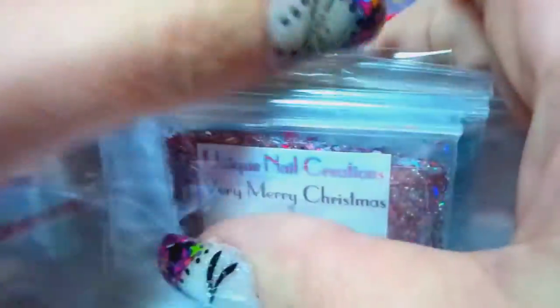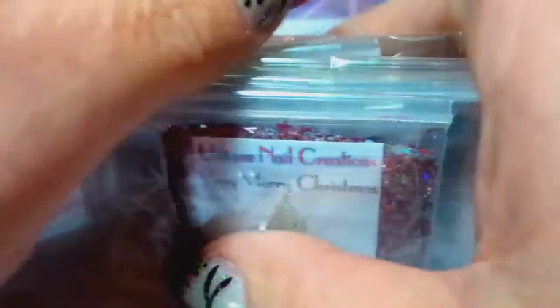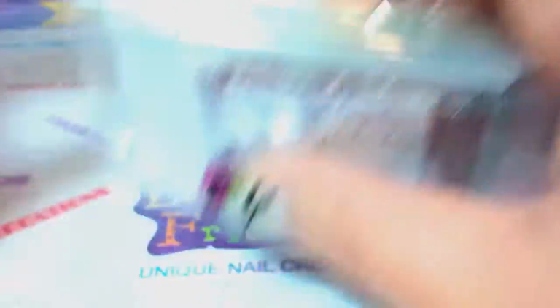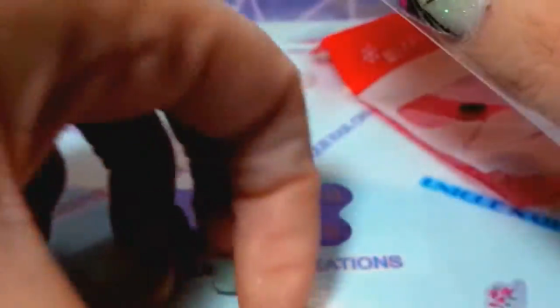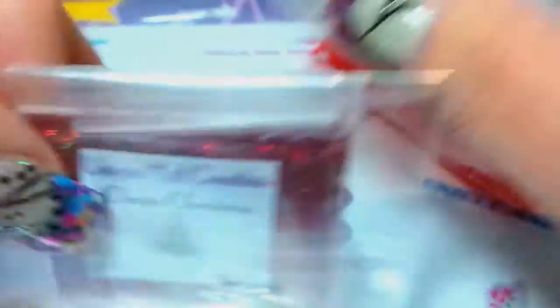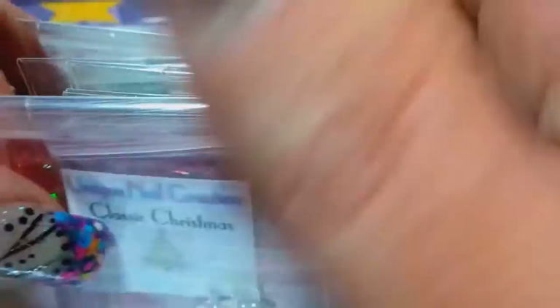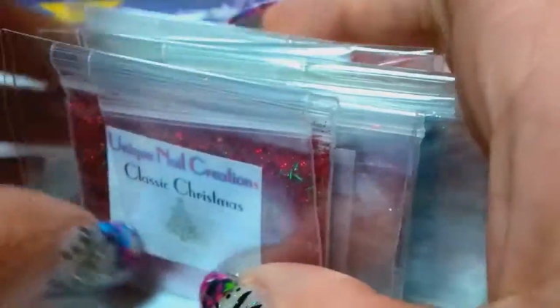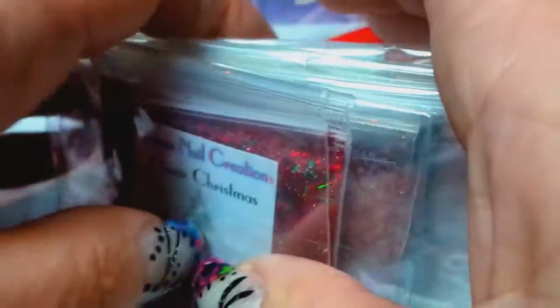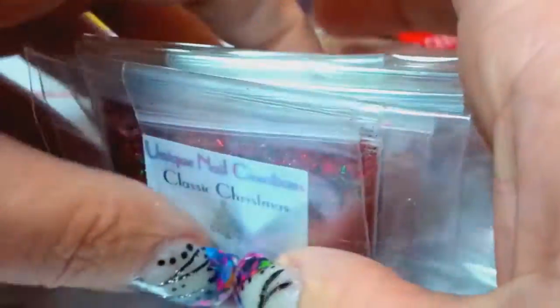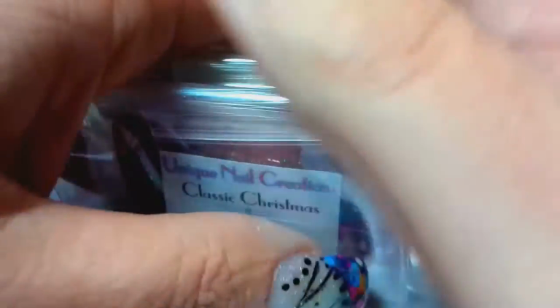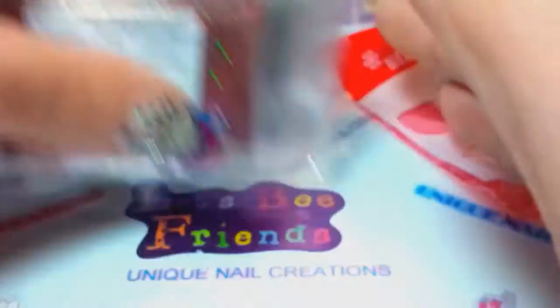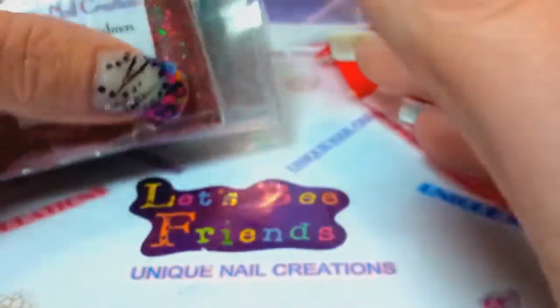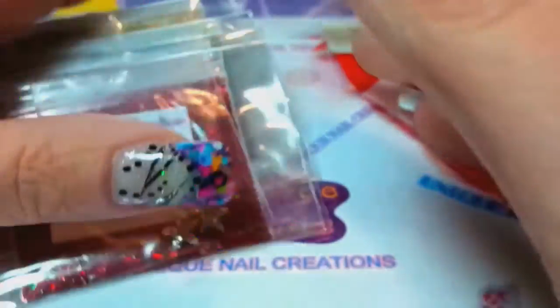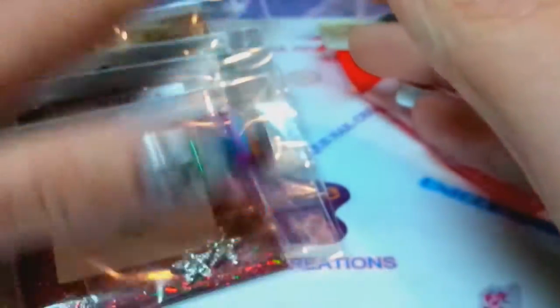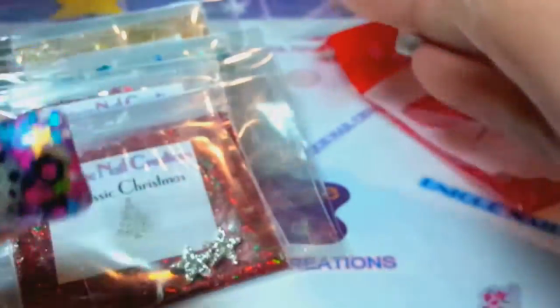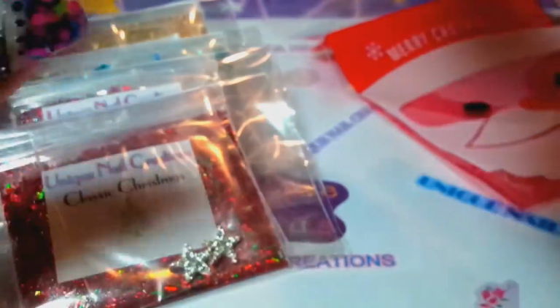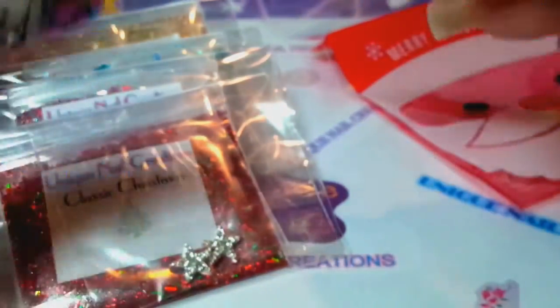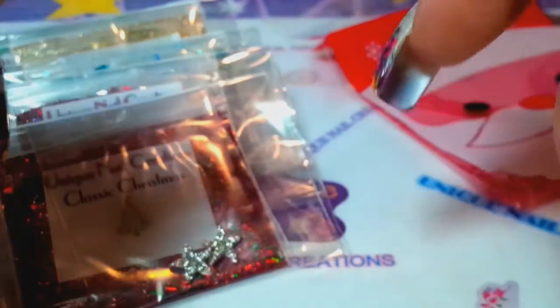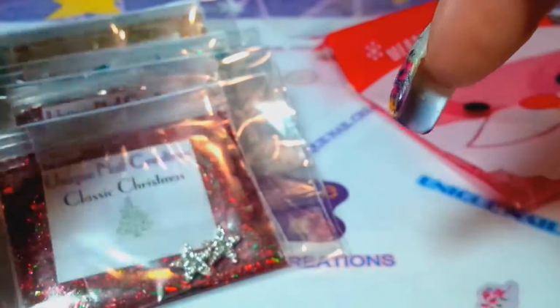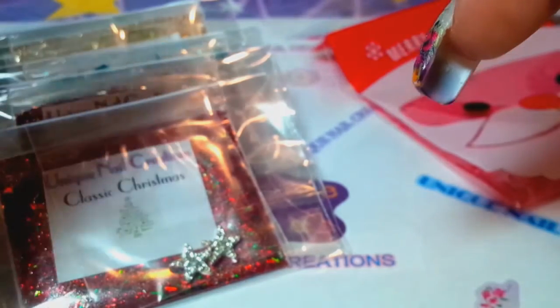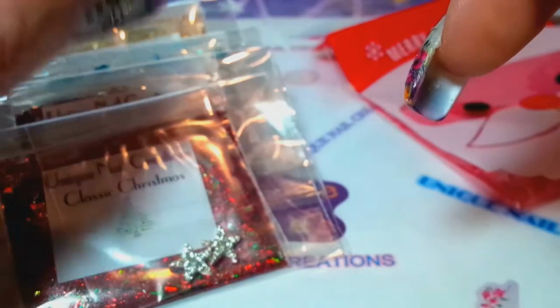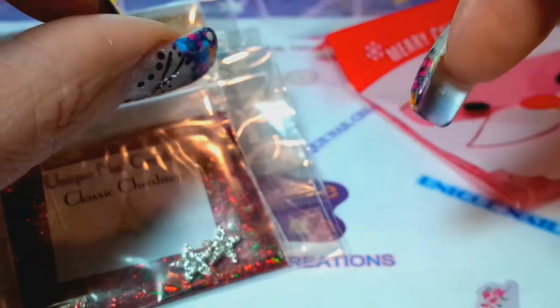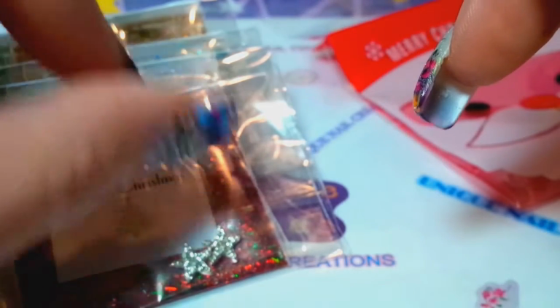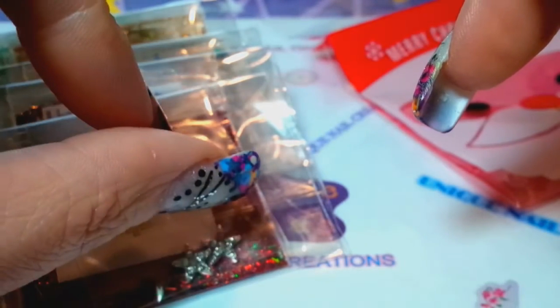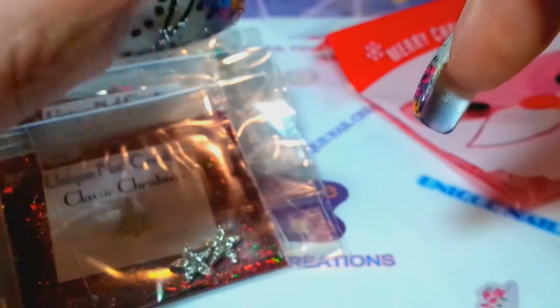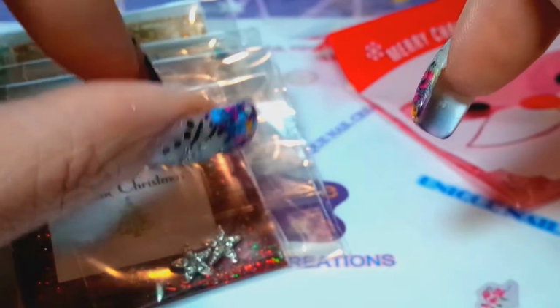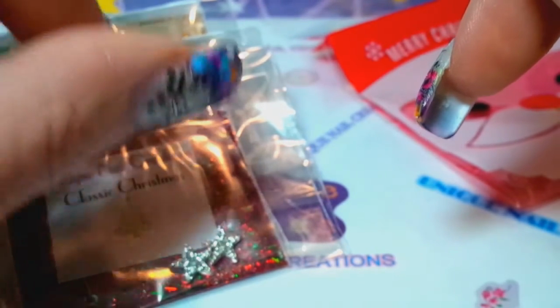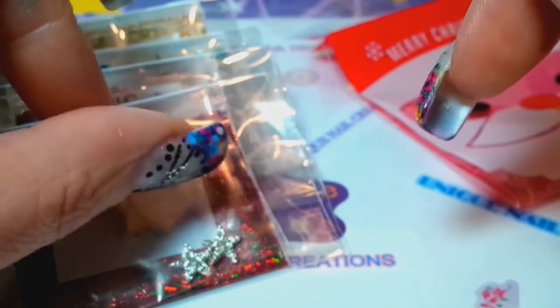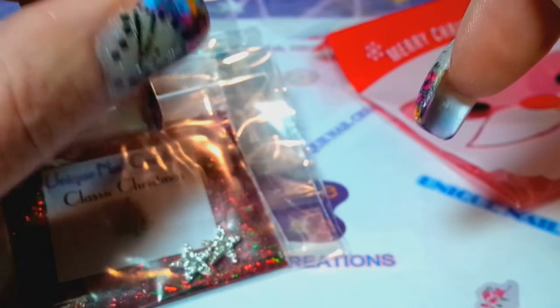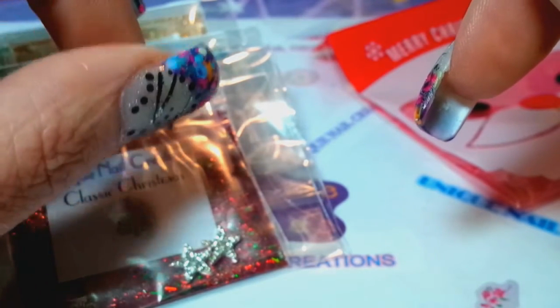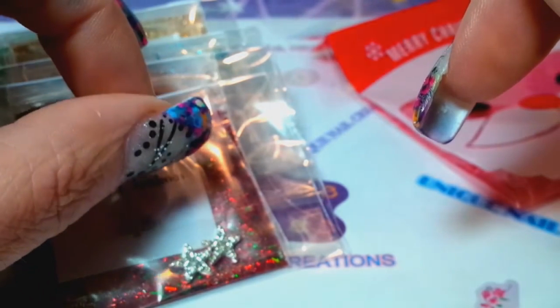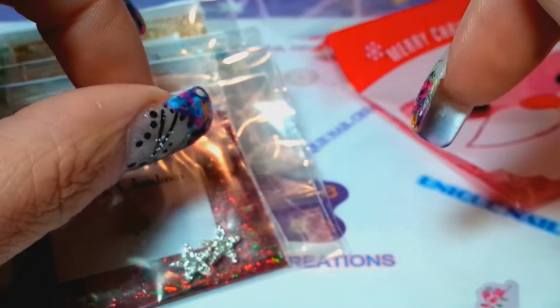Otherwise I do have three left with the Christmas Femos. It's $12.50 shipped with tracking in the United States.